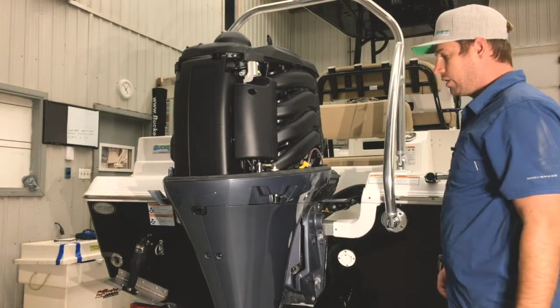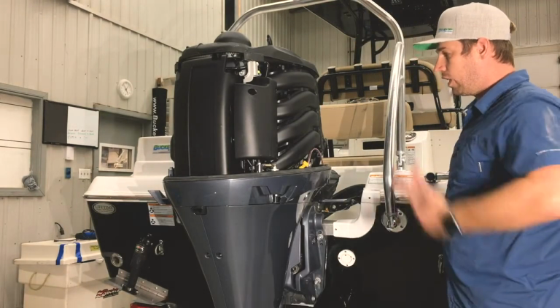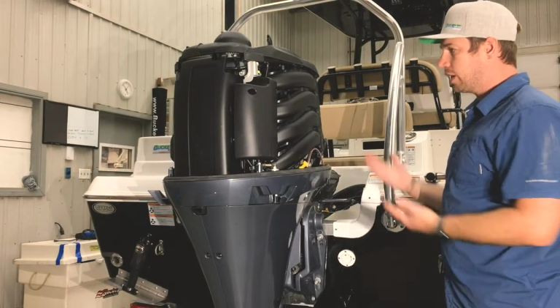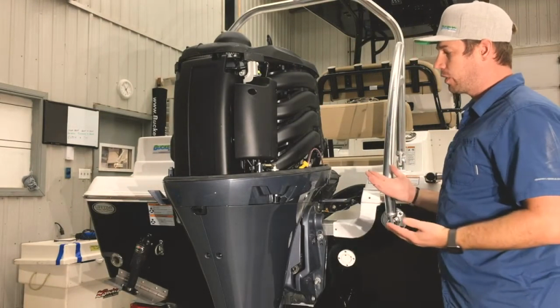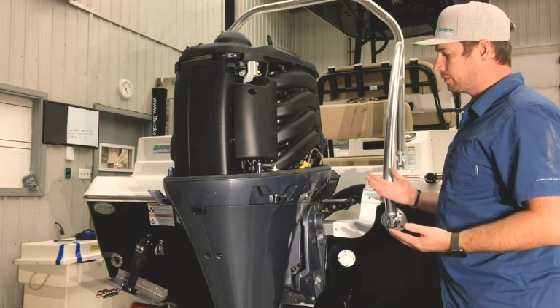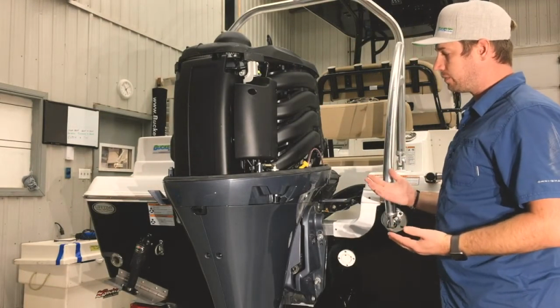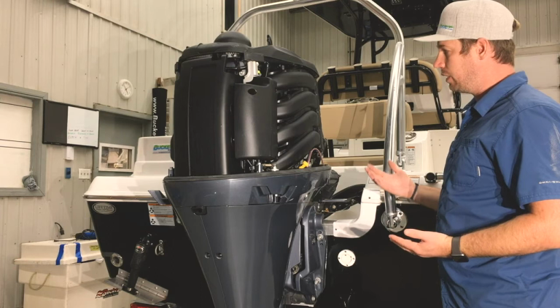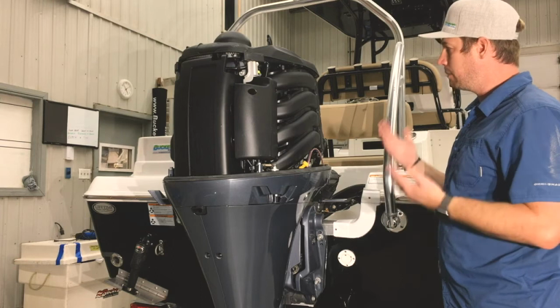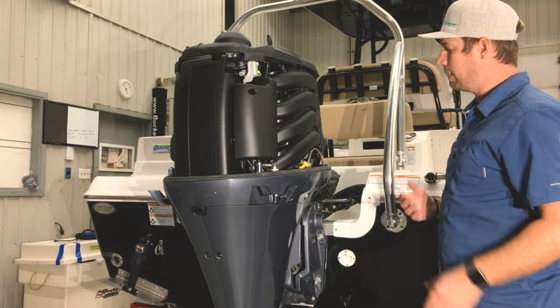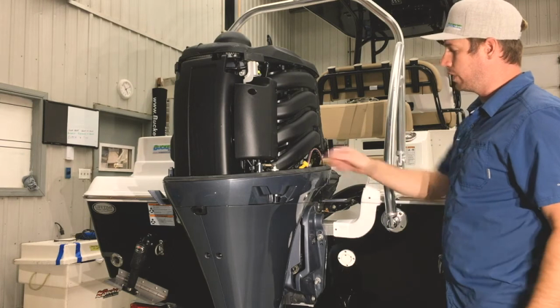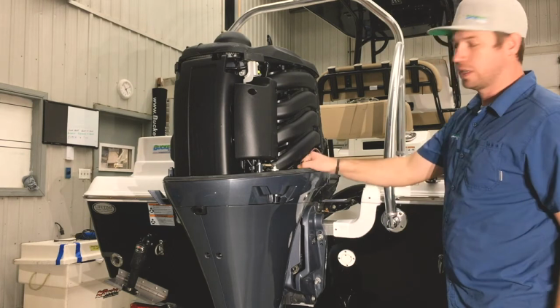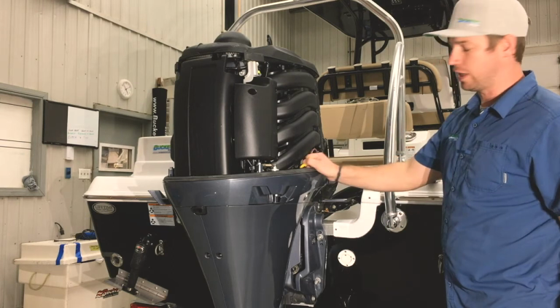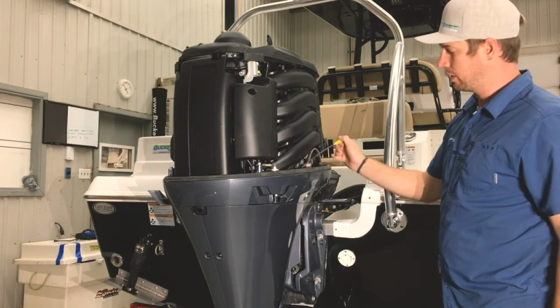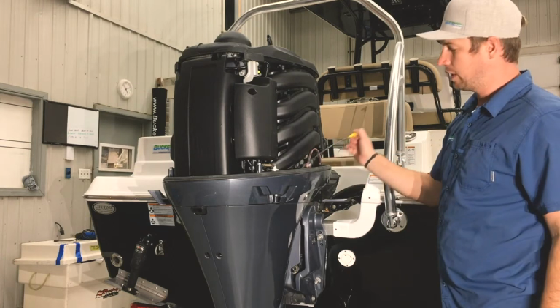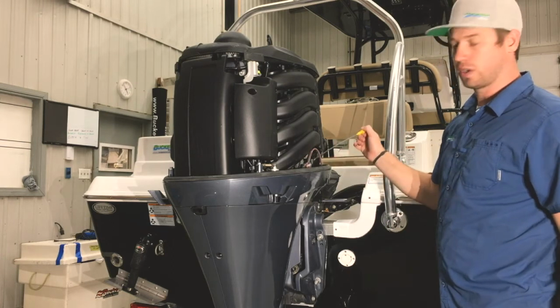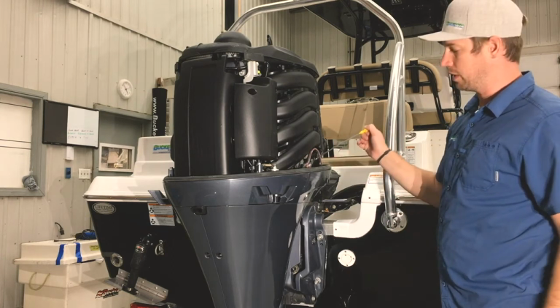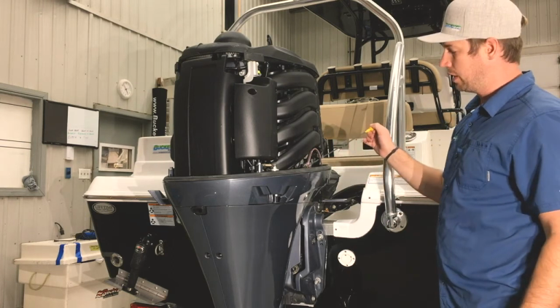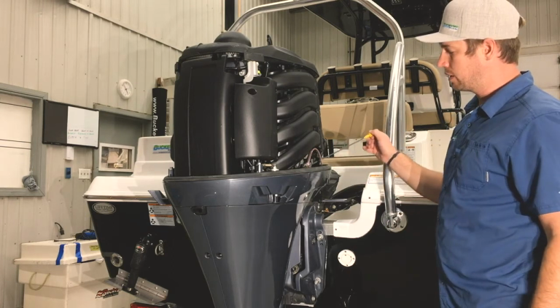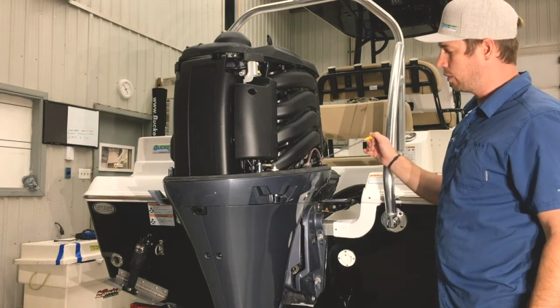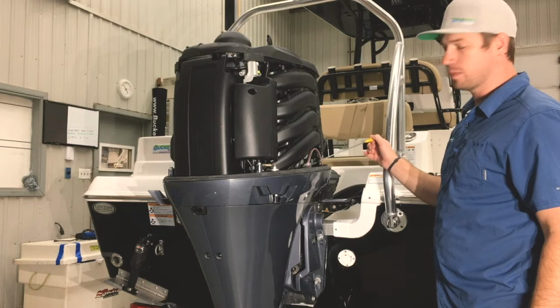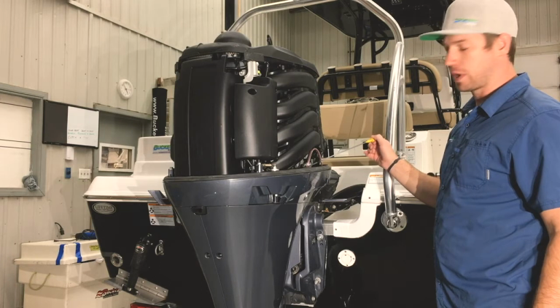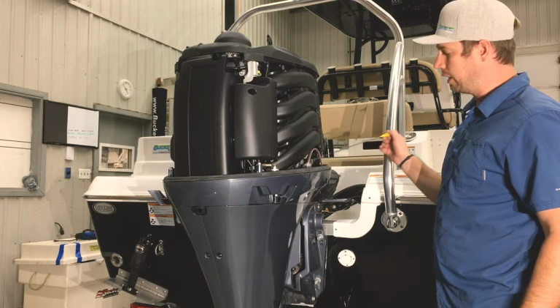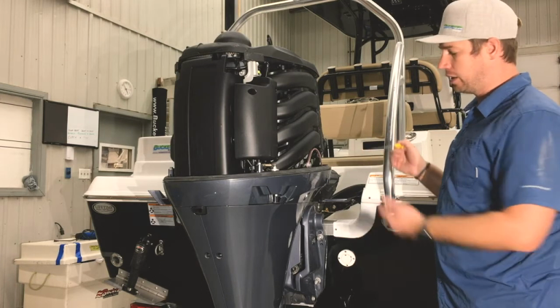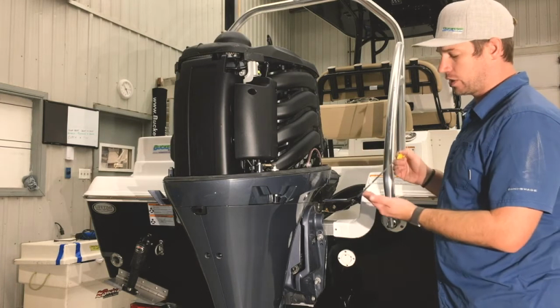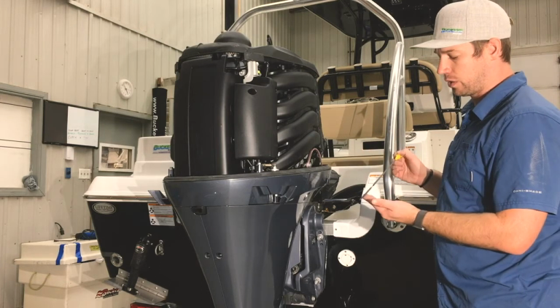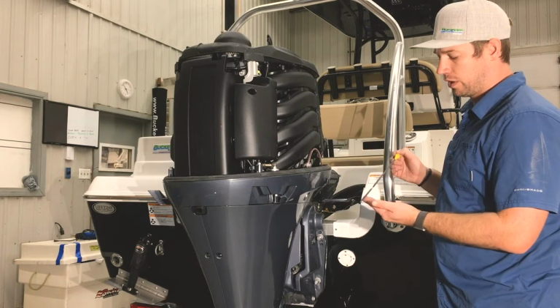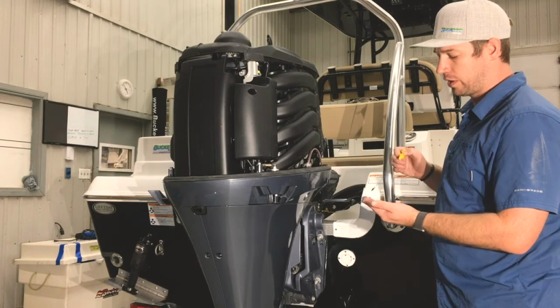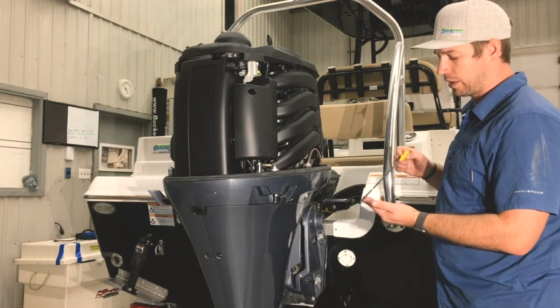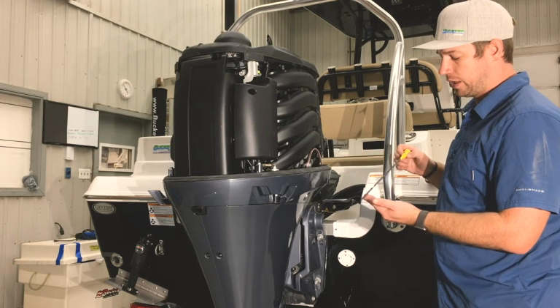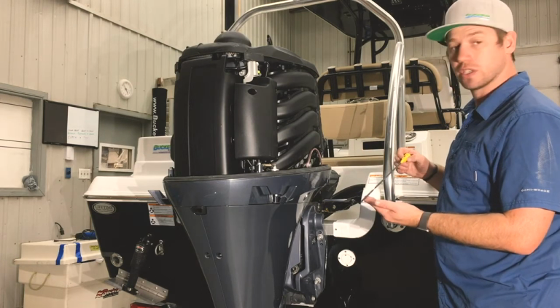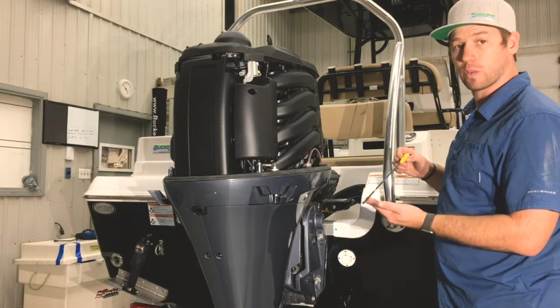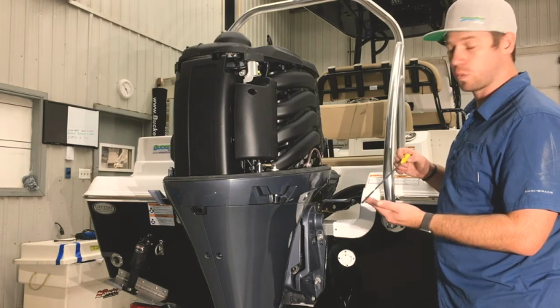On this side of the motor, the main maintenance point is right here — that's your oil dipstick. As the motor is breaking in, it is good to check the oil fairly regularly. It's good to check it while it's warm.